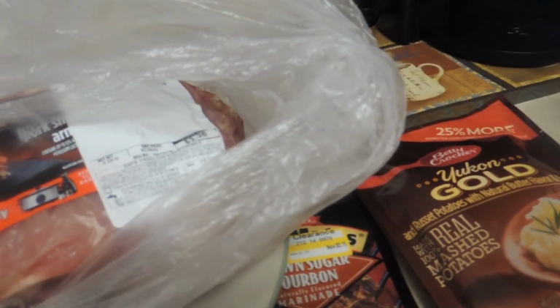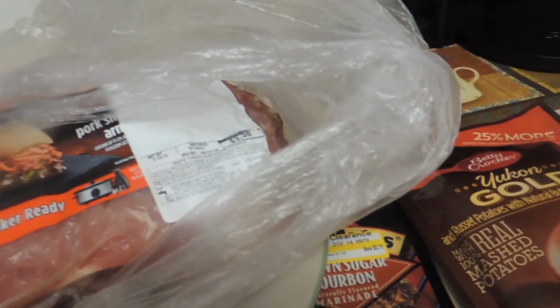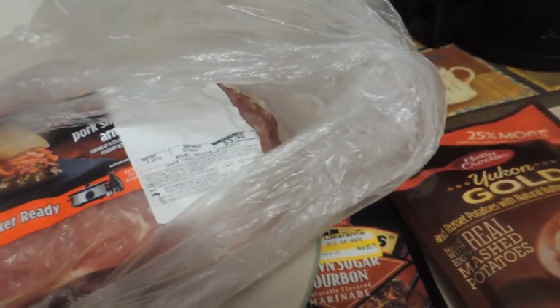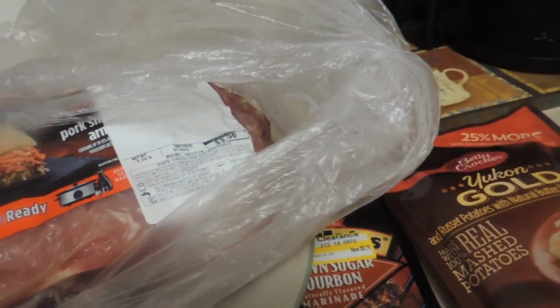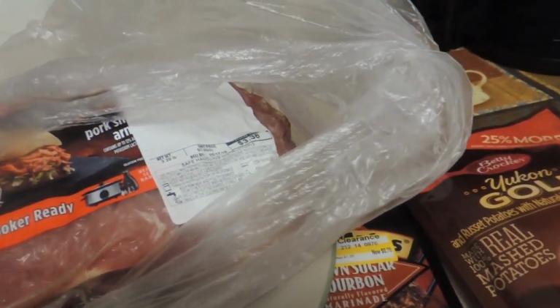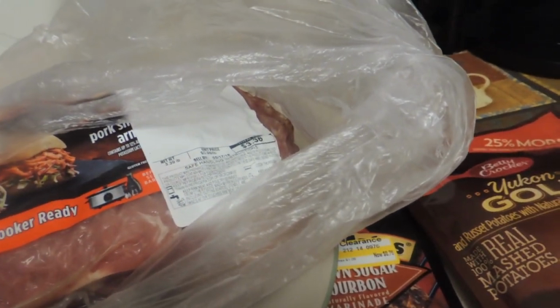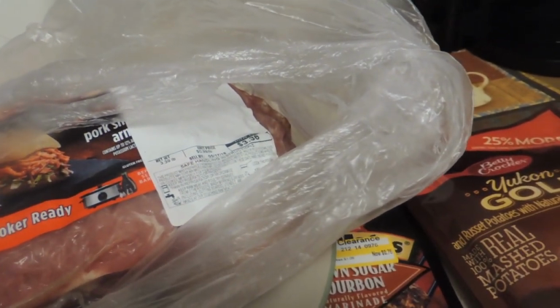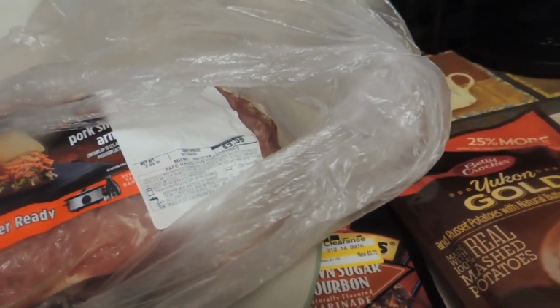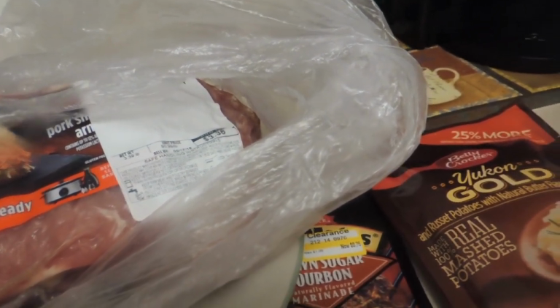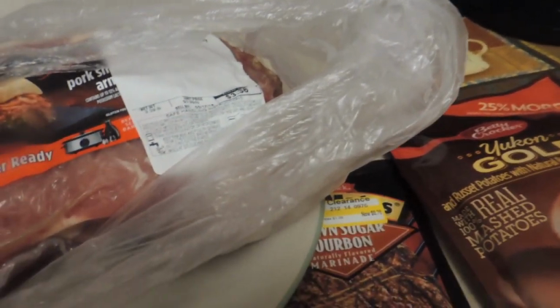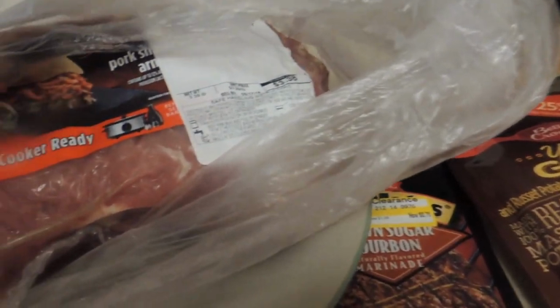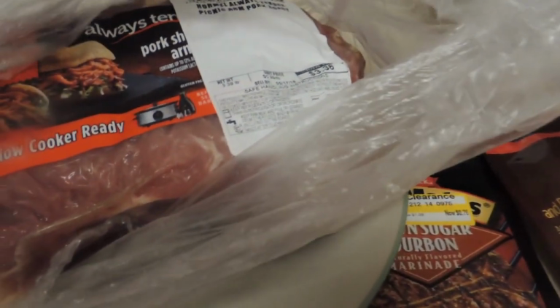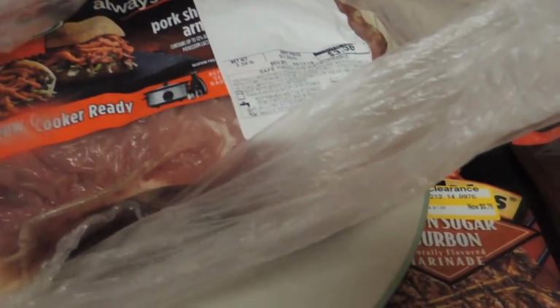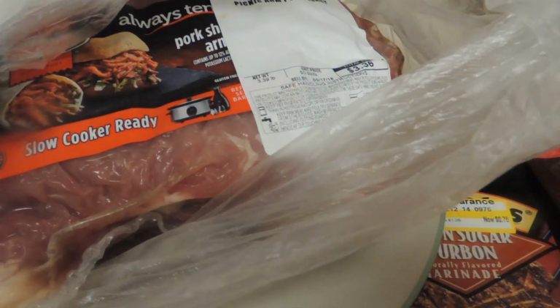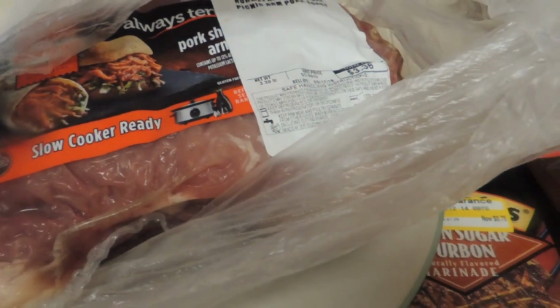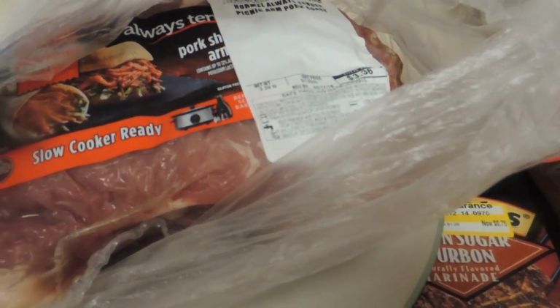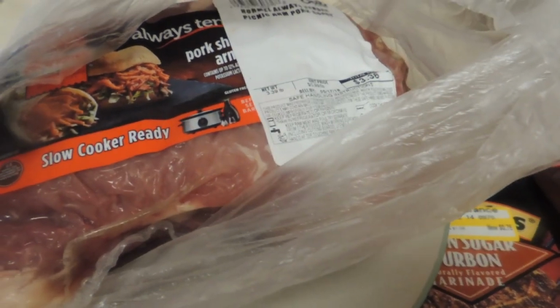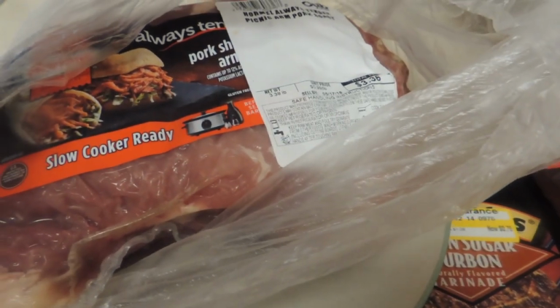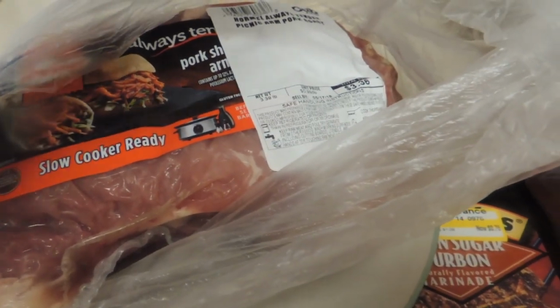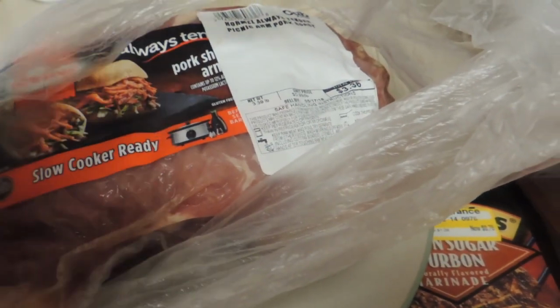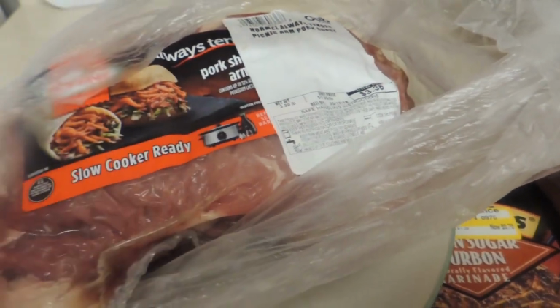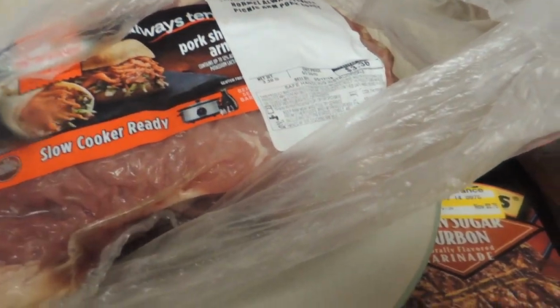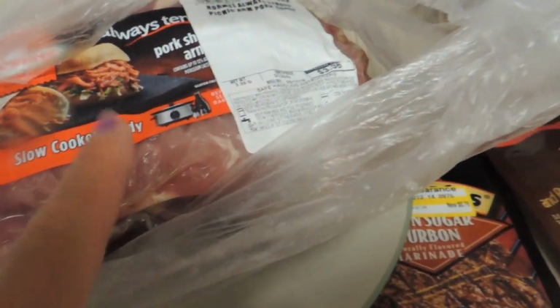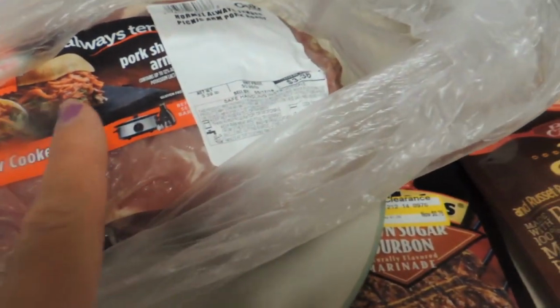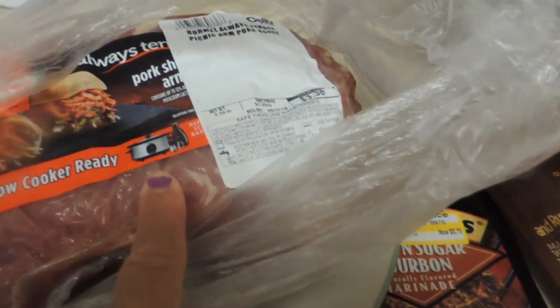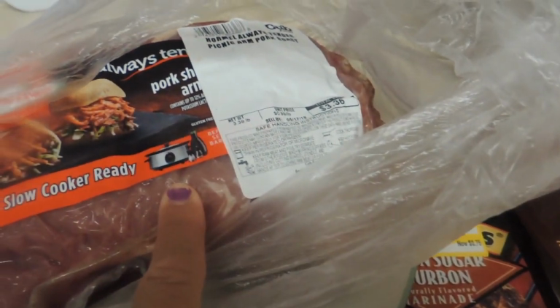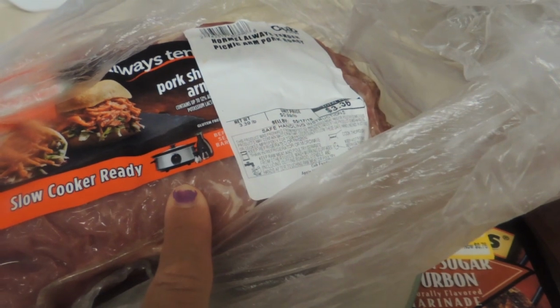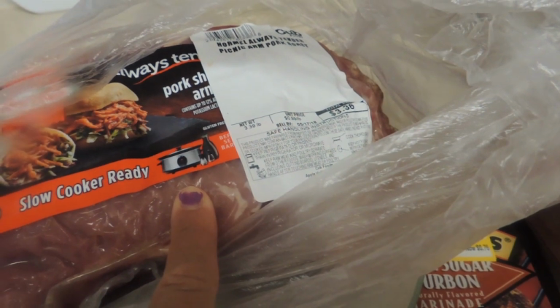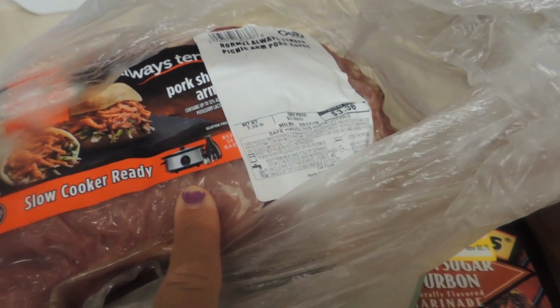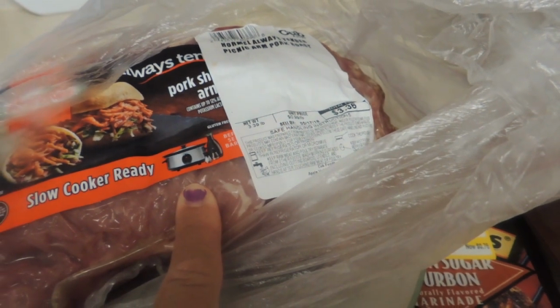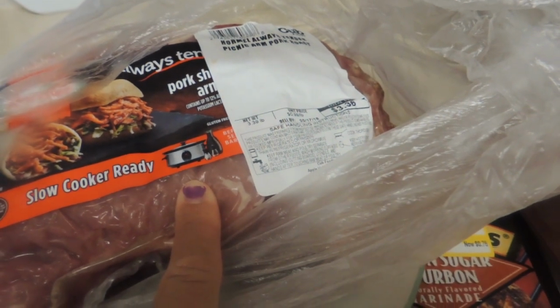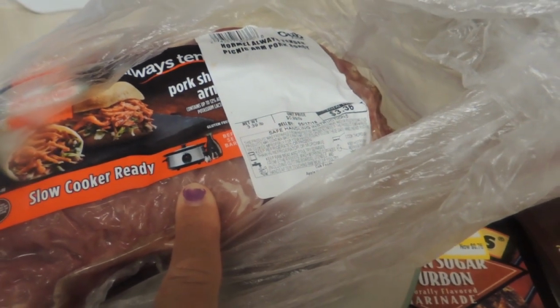Hey, who's ready for a $5 or less meal? I know I am. I have this small roast here. It was just over three pounds, 99 cents a pound at Cub. So my total for the roast was $3.36.